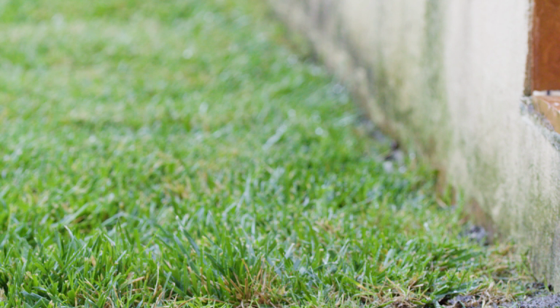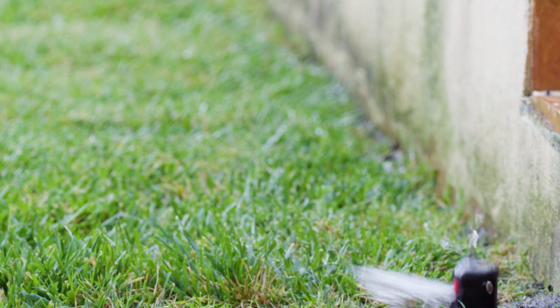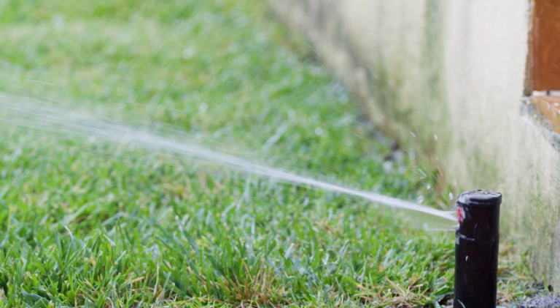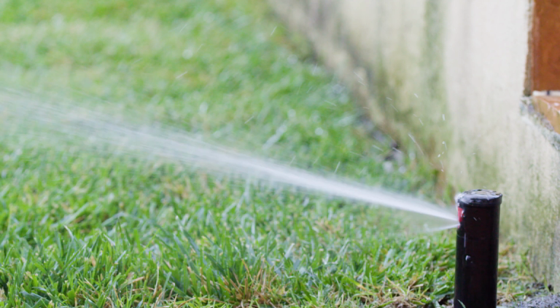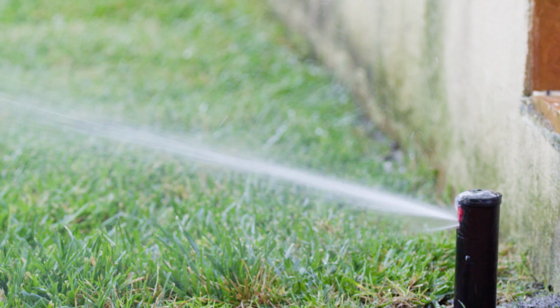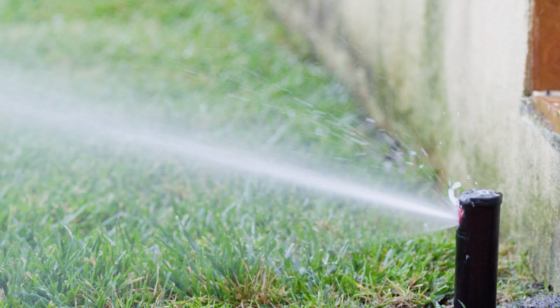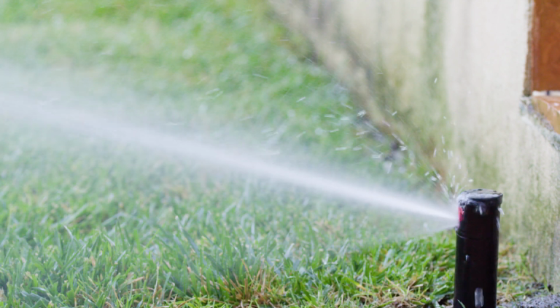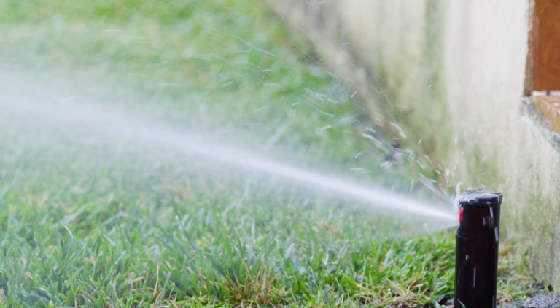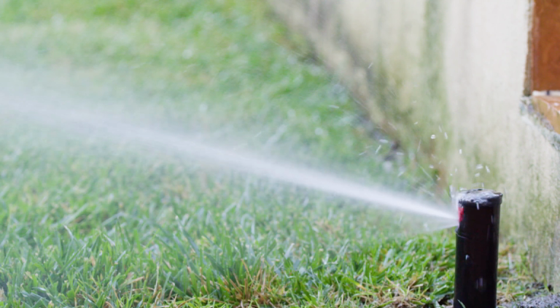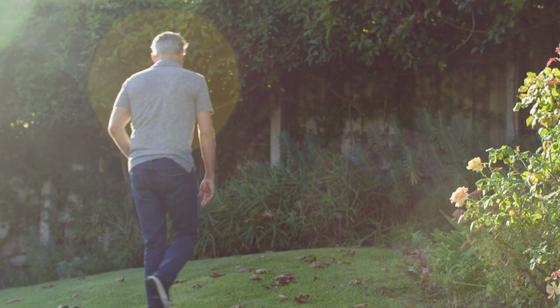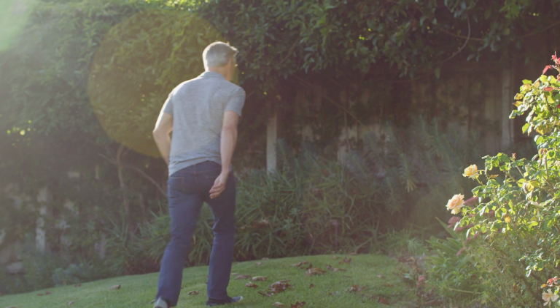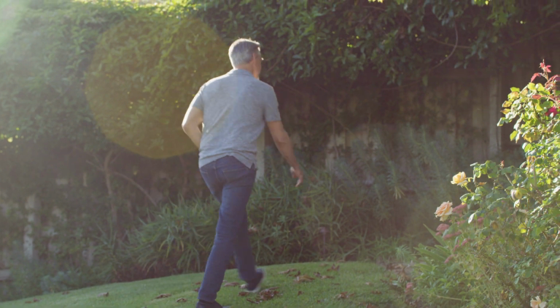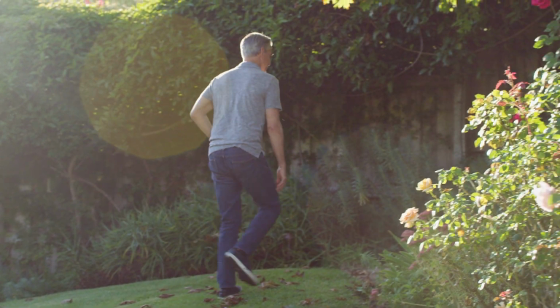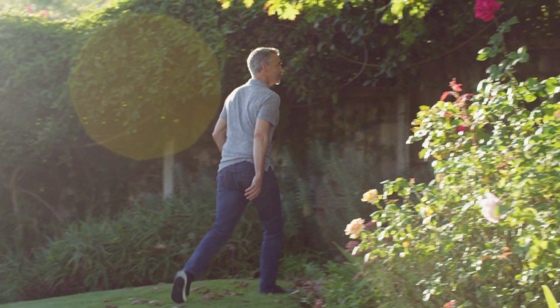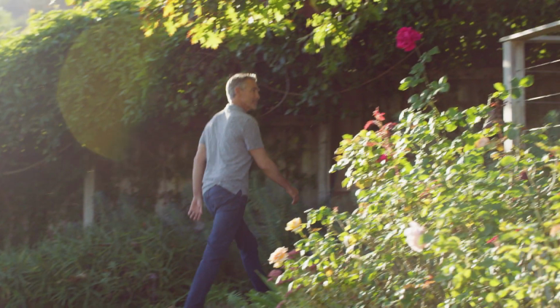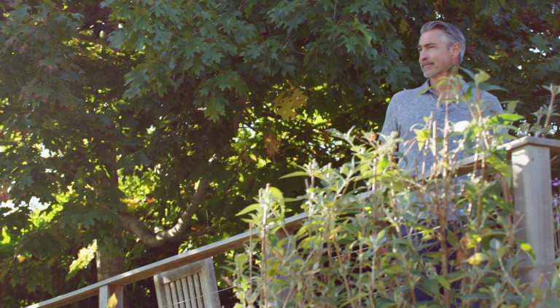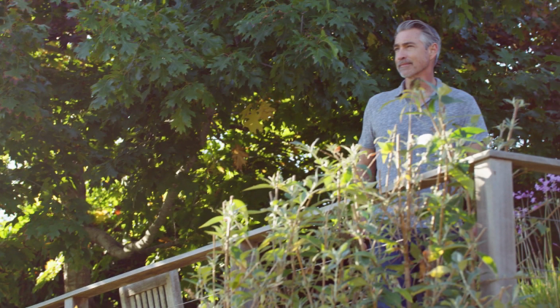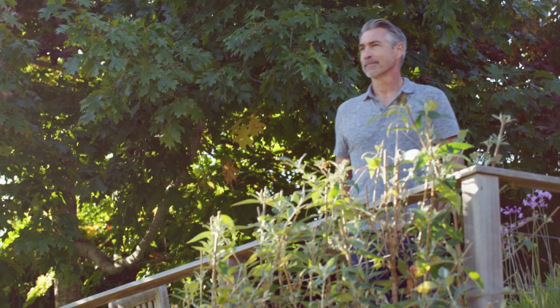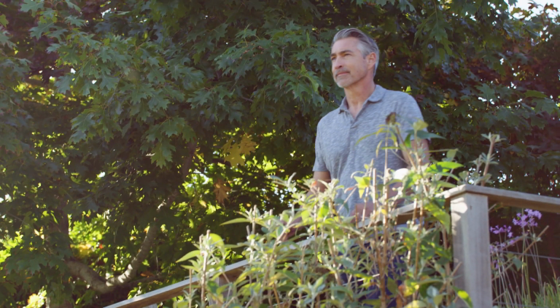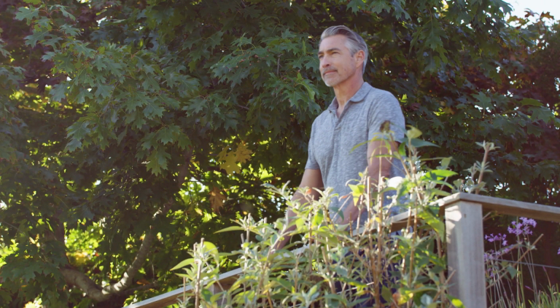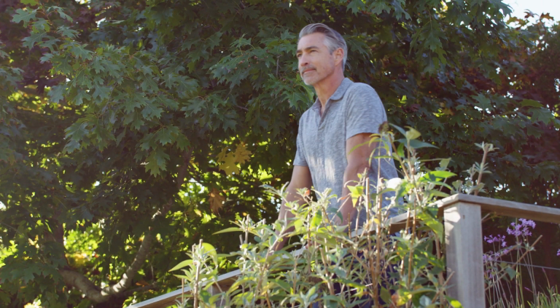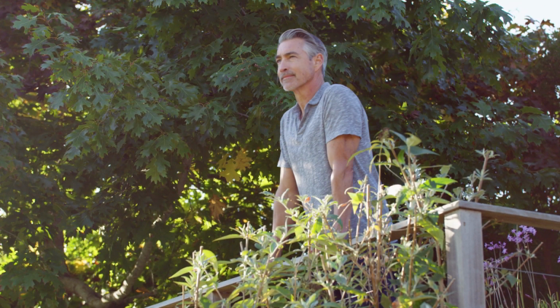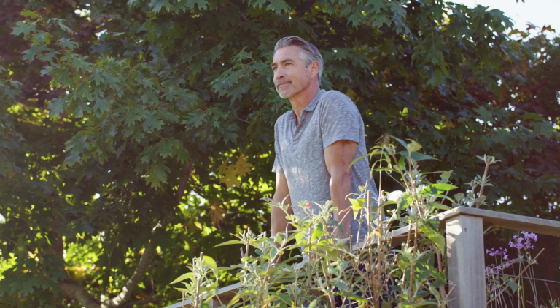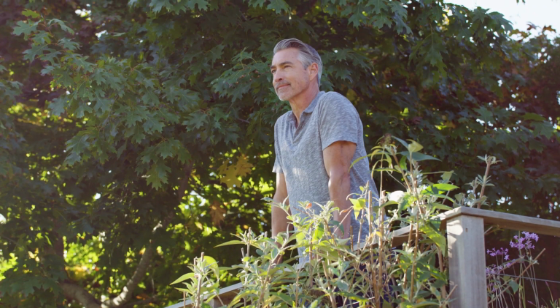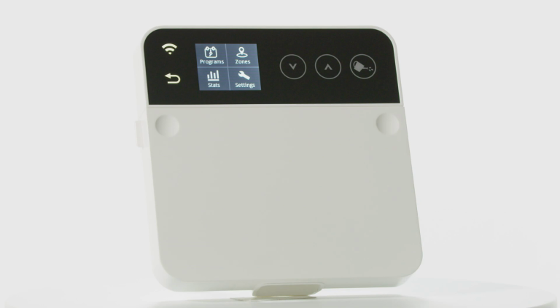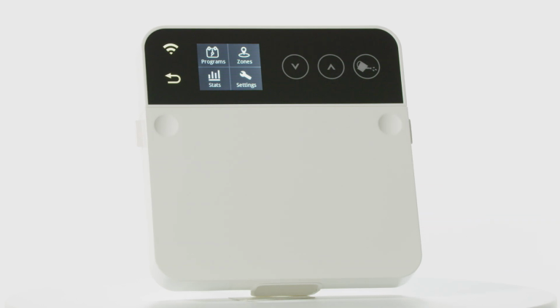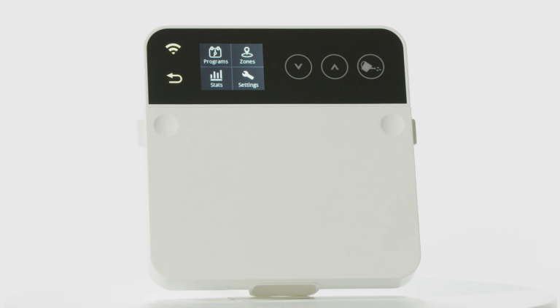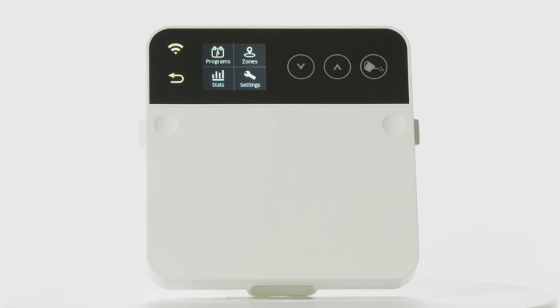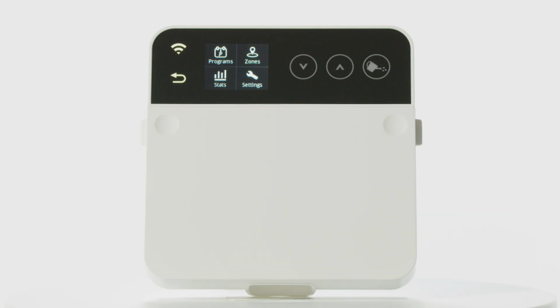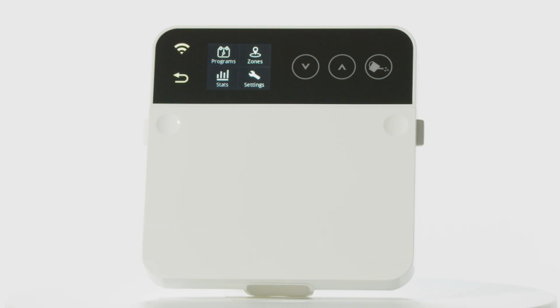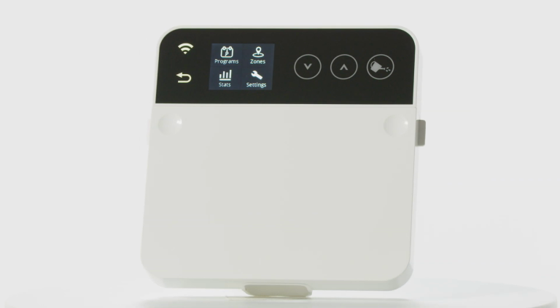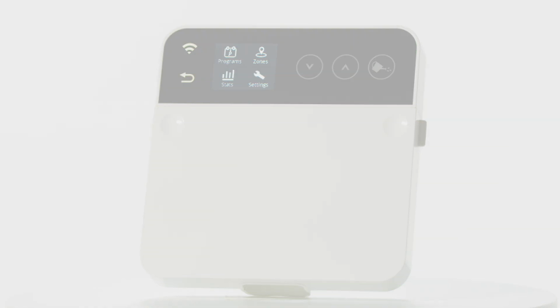Rain Machine is fully tested and certified by the EPA WaterSense, so you can have the peace of mind knowing you are saving water while helping your plants grow healthy and strong. With Rain Machine, you are in total control.